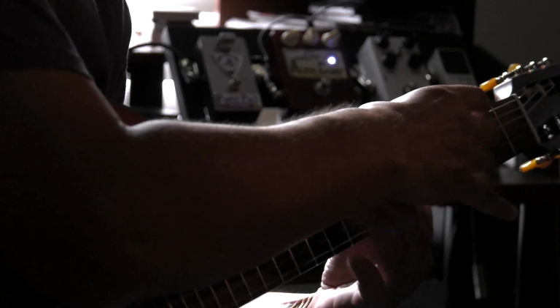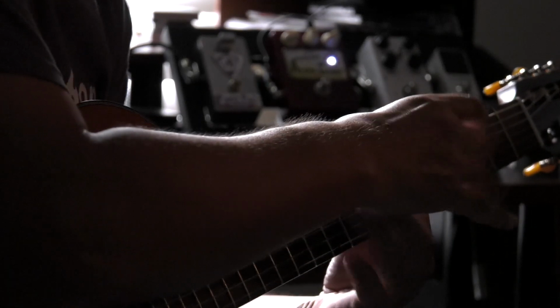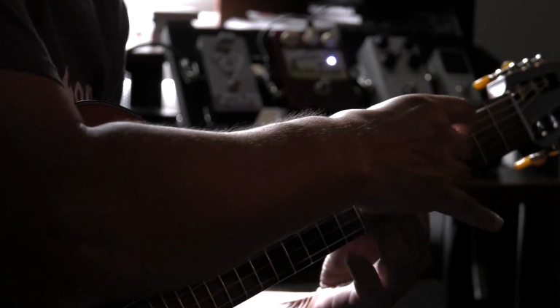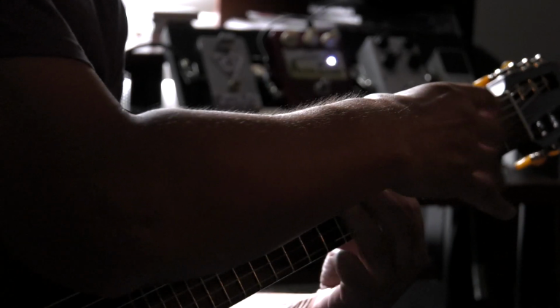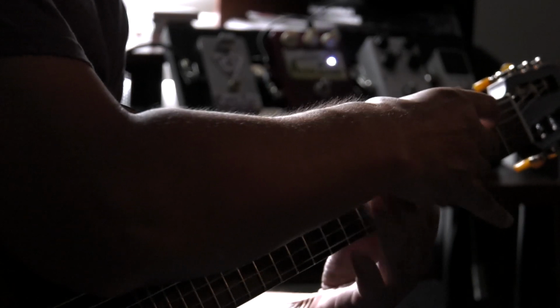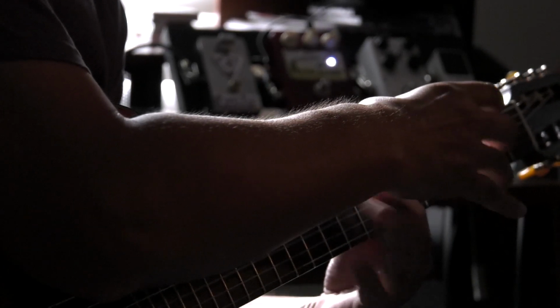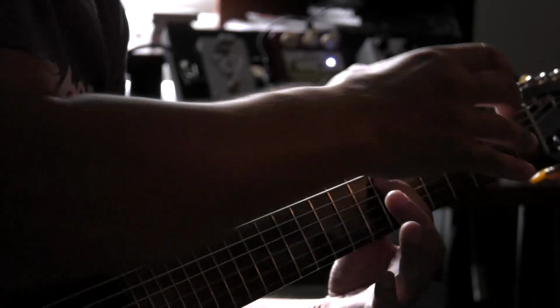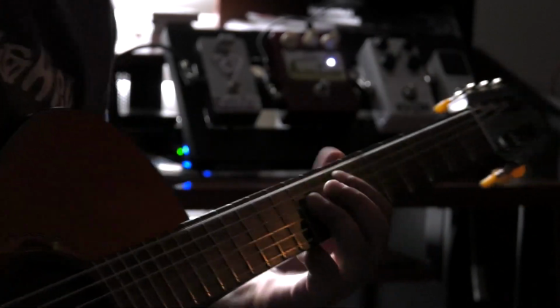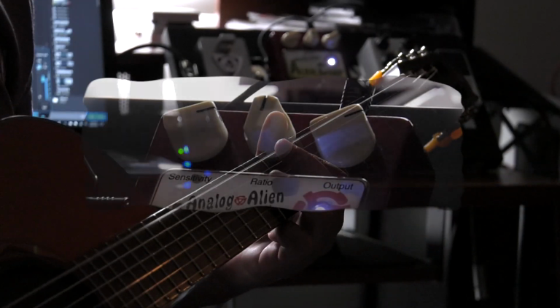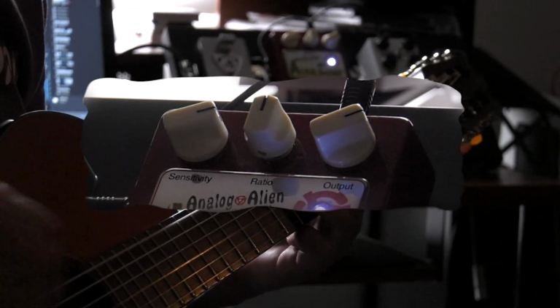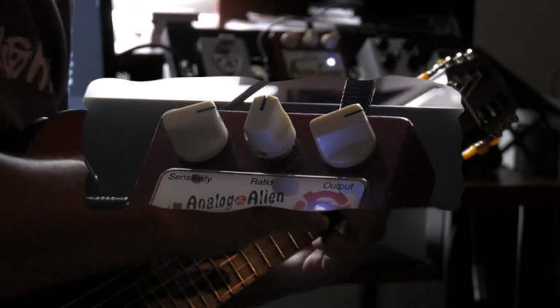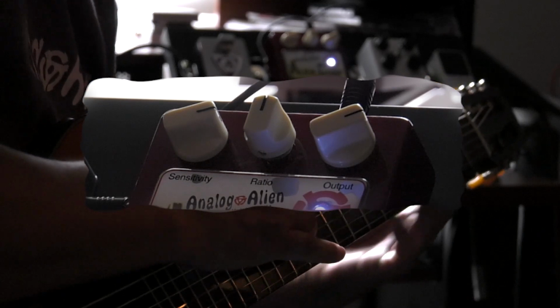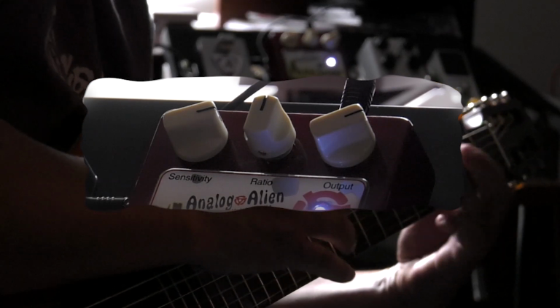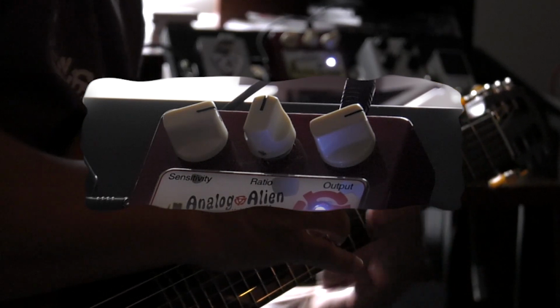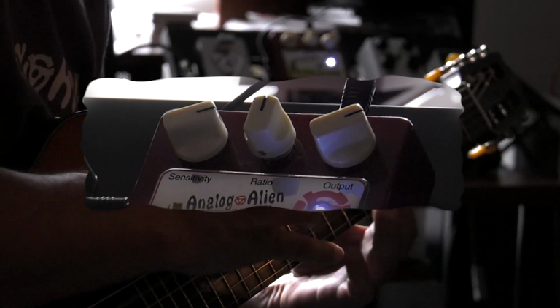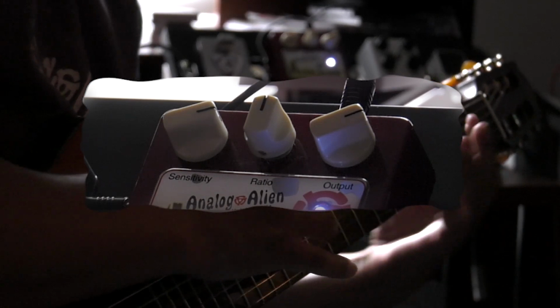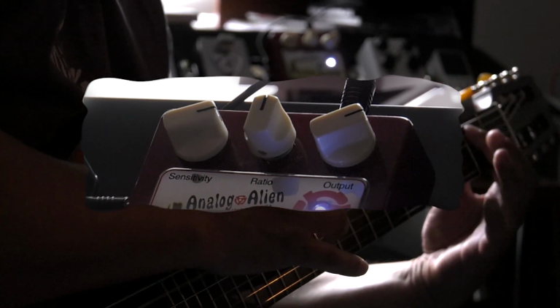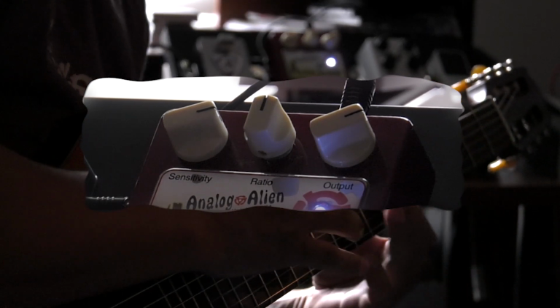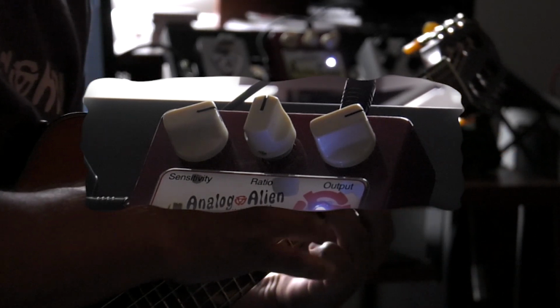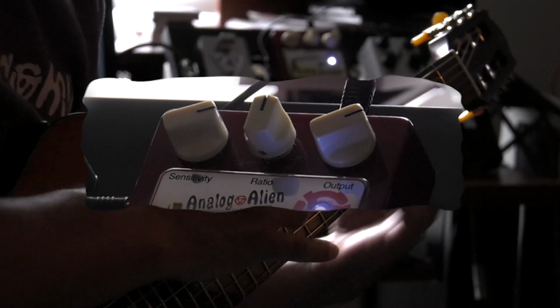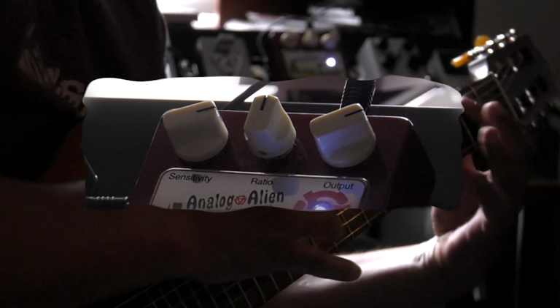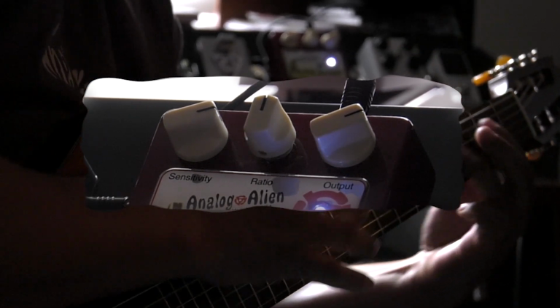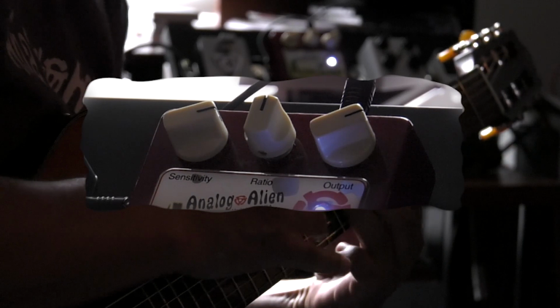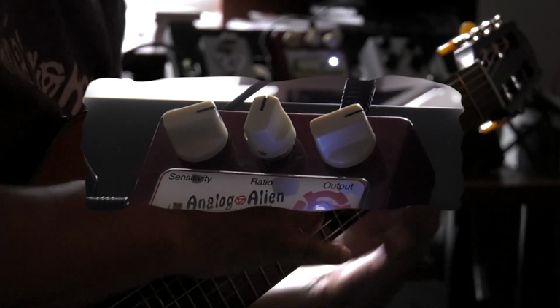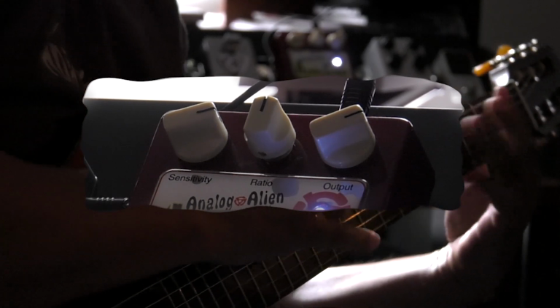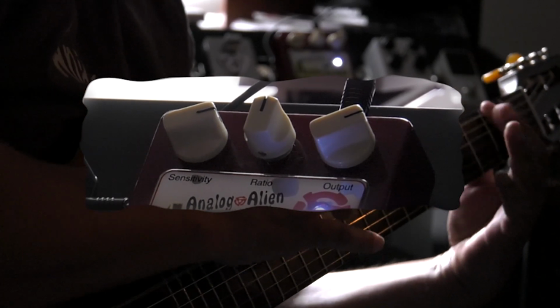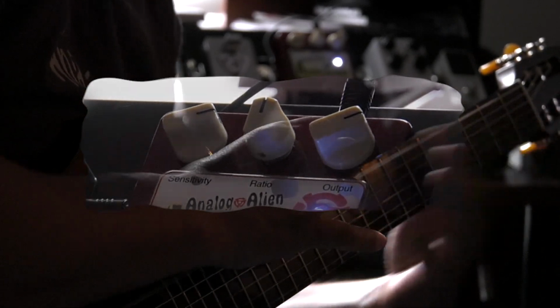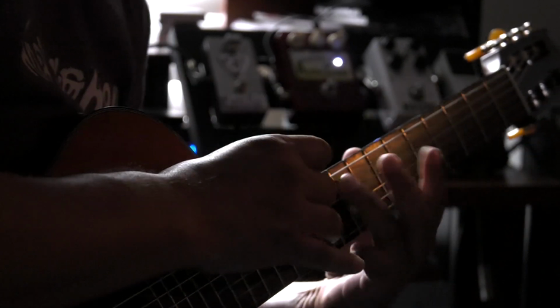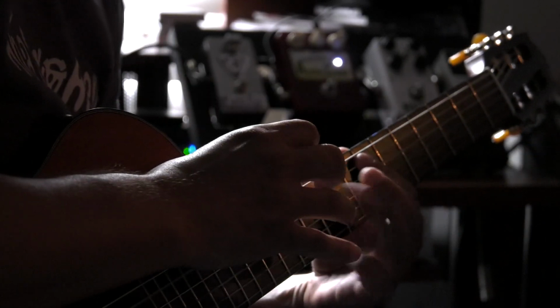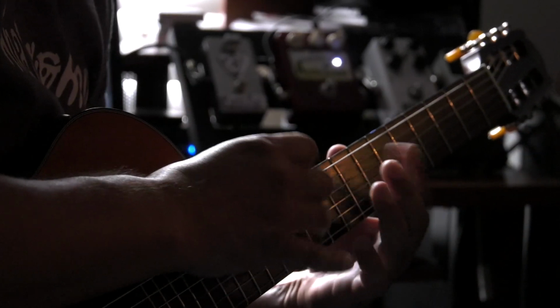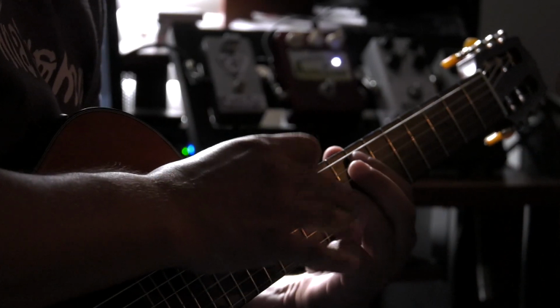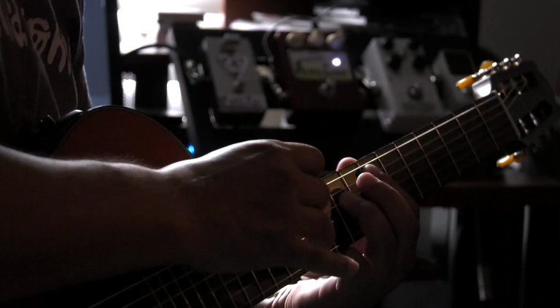The Alien Comp is very easy to use. It has three knobs: sensitivity, ratio, and output. The ratio setting is adjustable from 2 to 1 to 10 to 1, allowing for moderate to heavy compression.